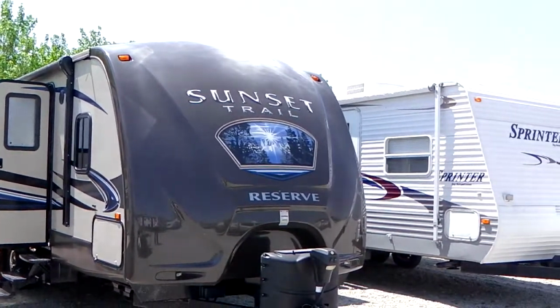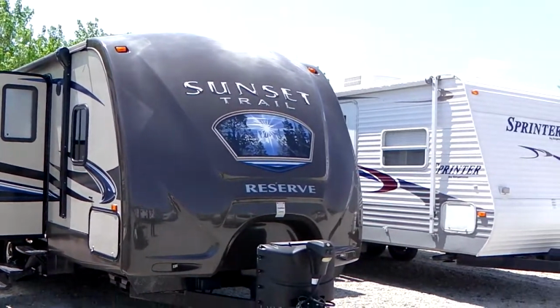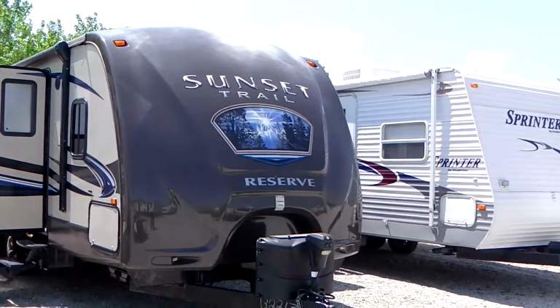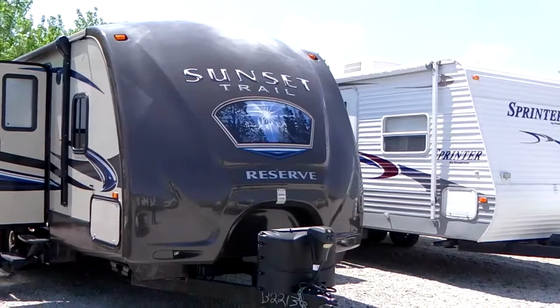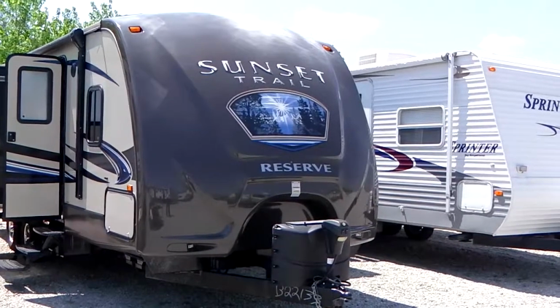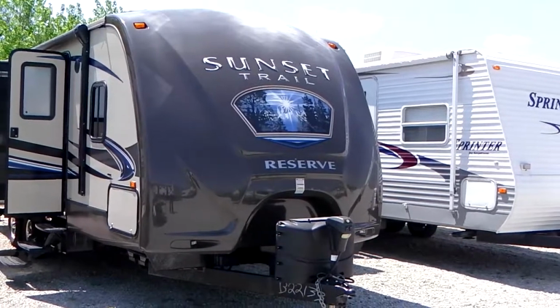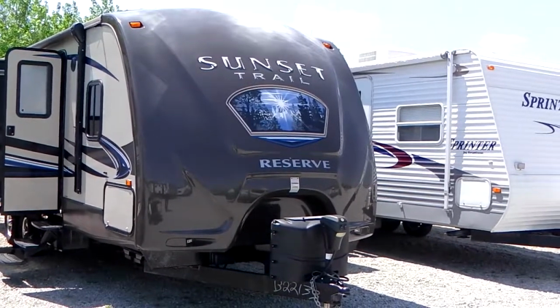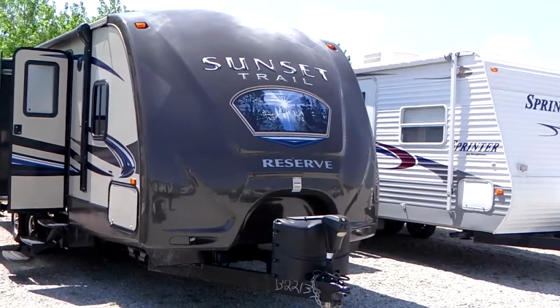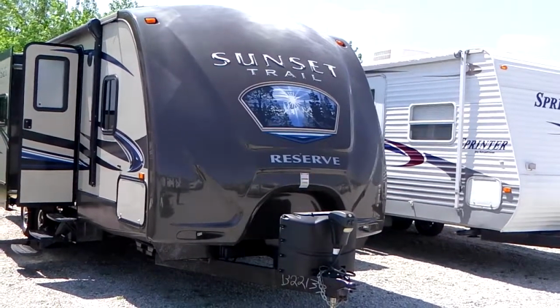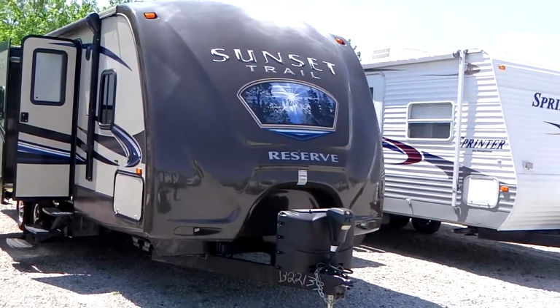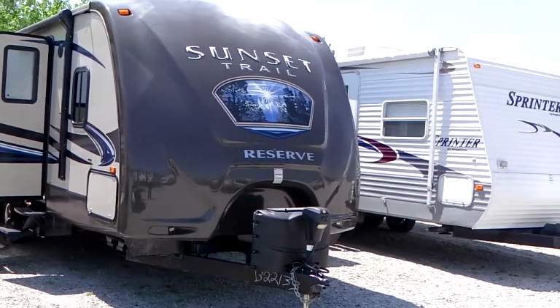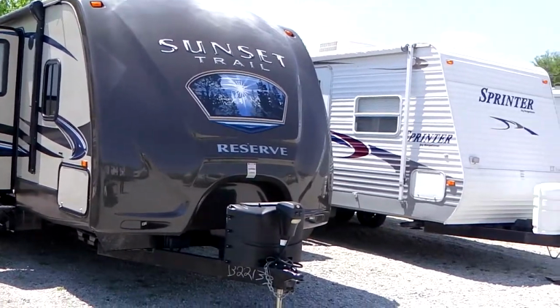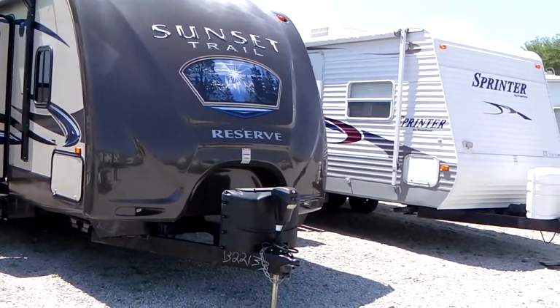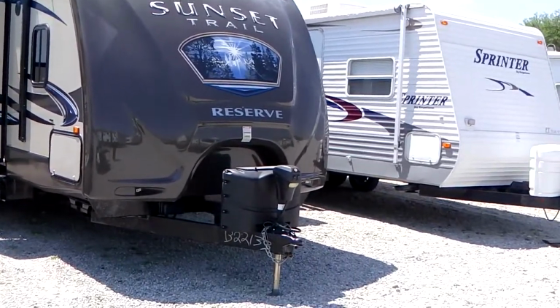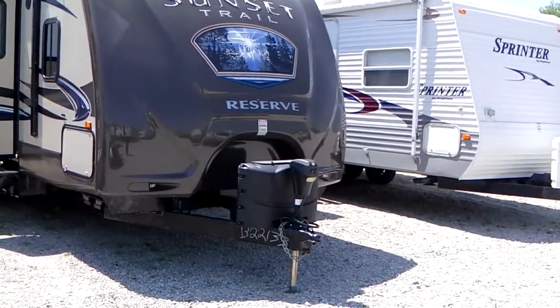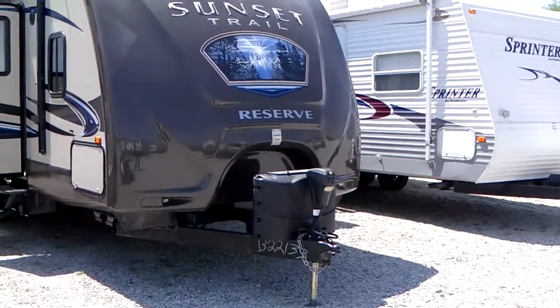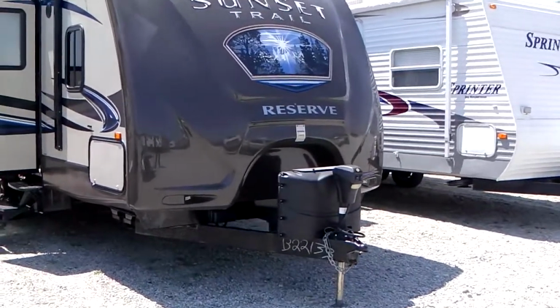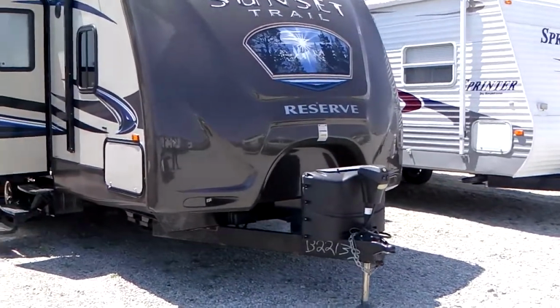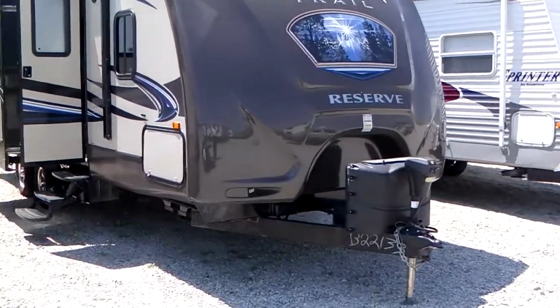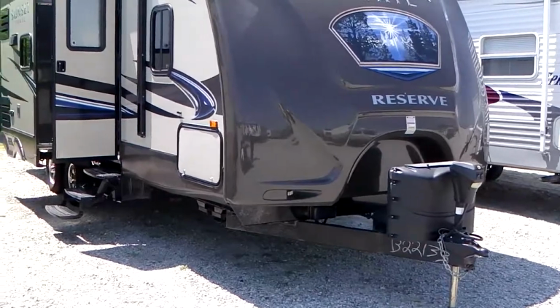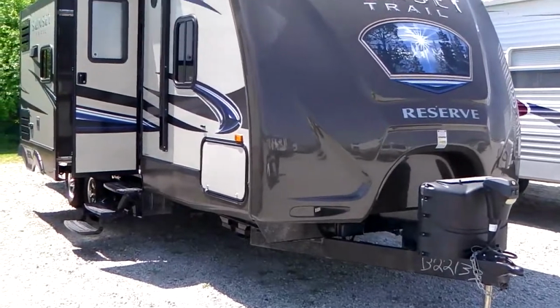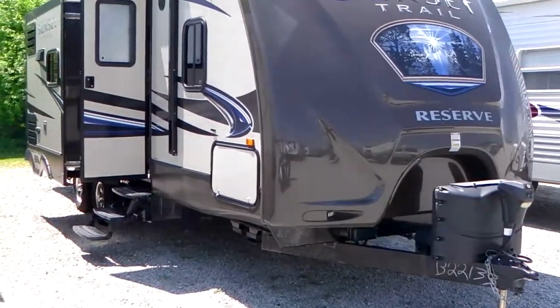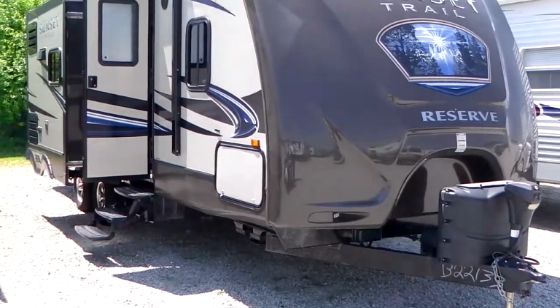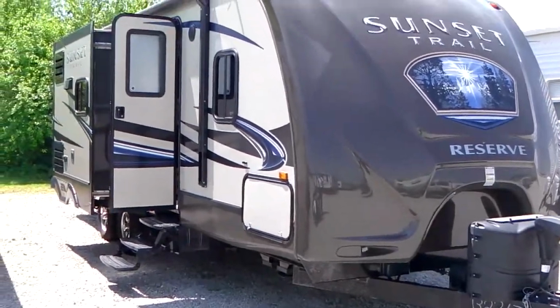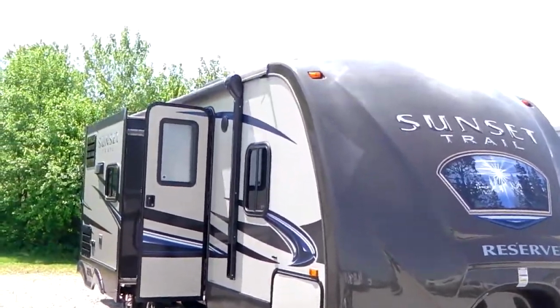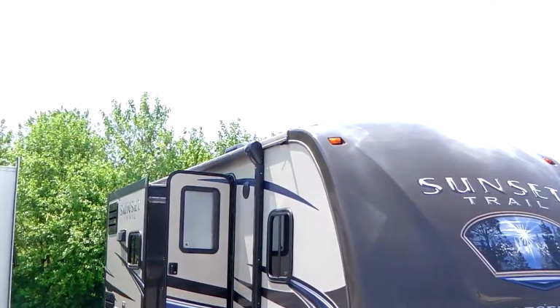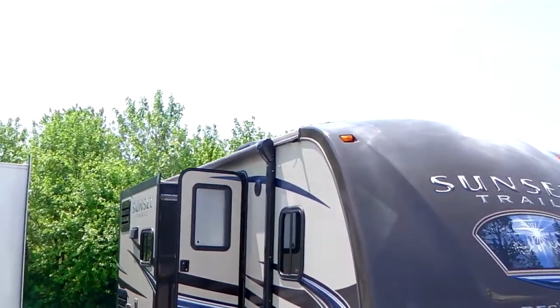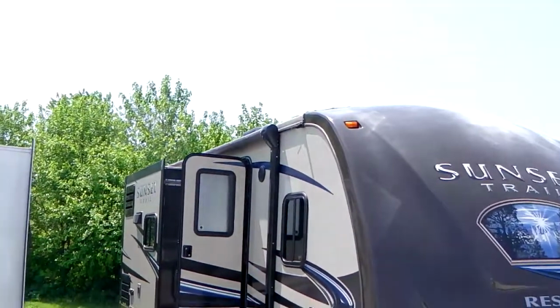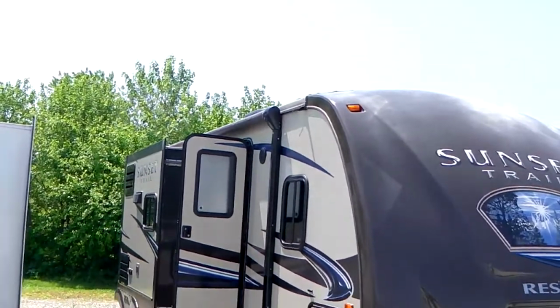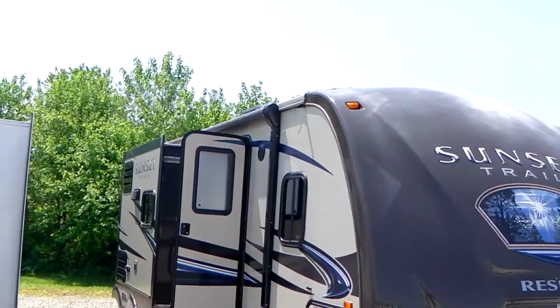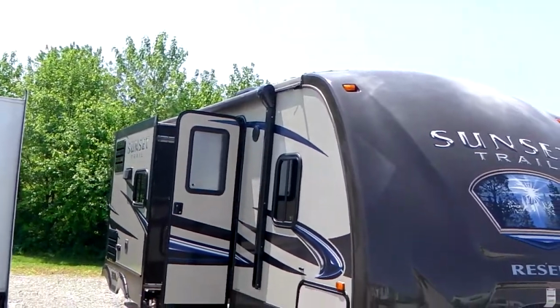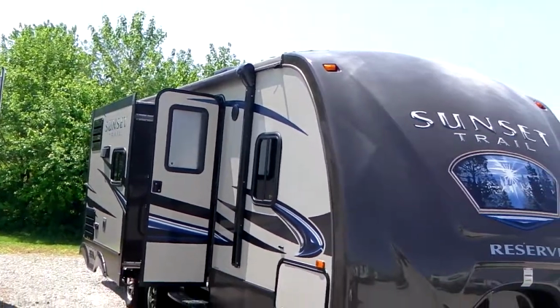It's a Reserve, so it's got the front fiberglass cap on it, the power tongue jack, the power stabilizer jack, power awning — fully loaded.